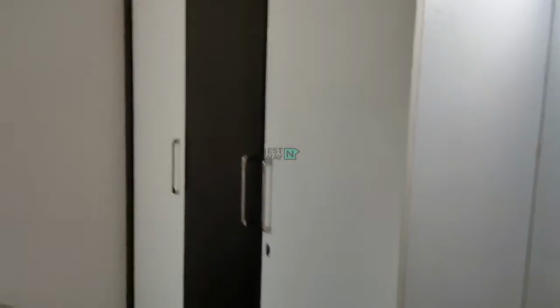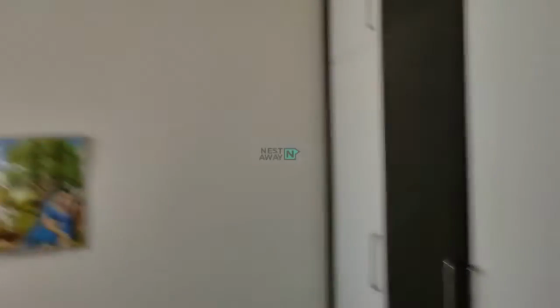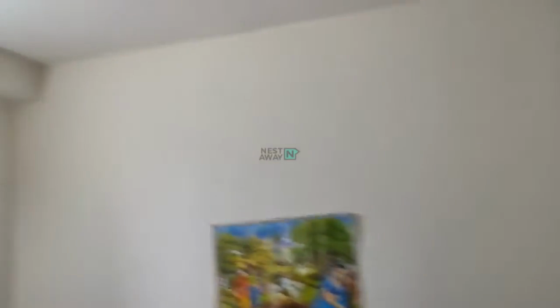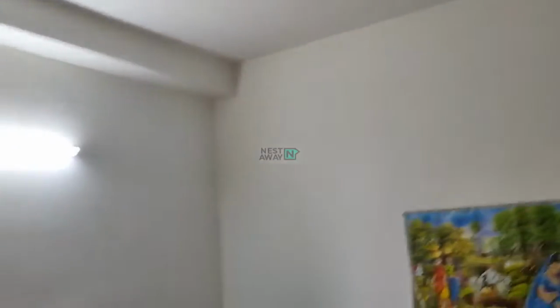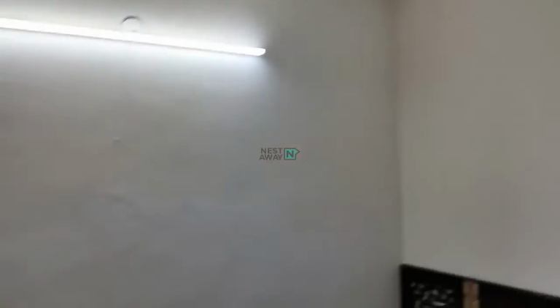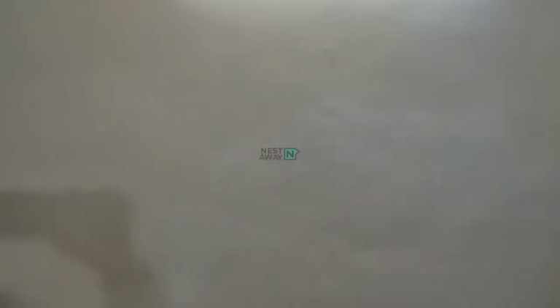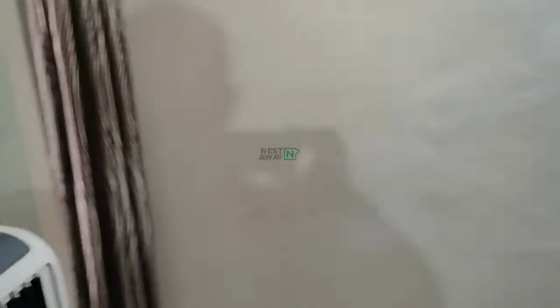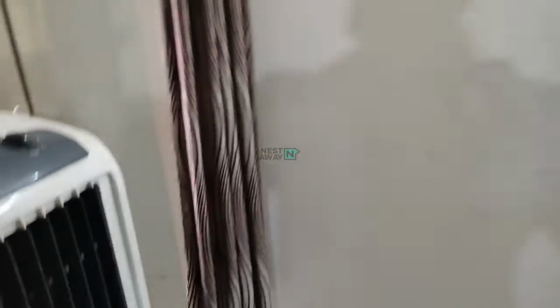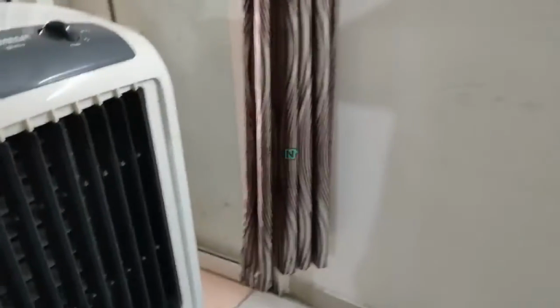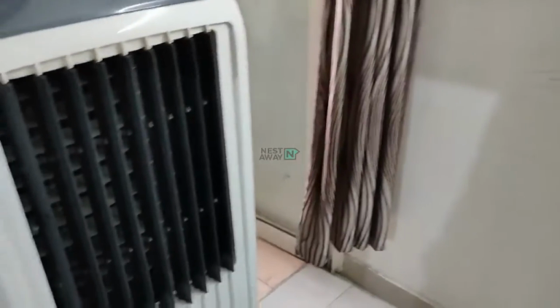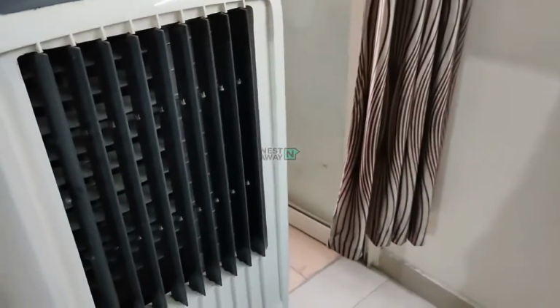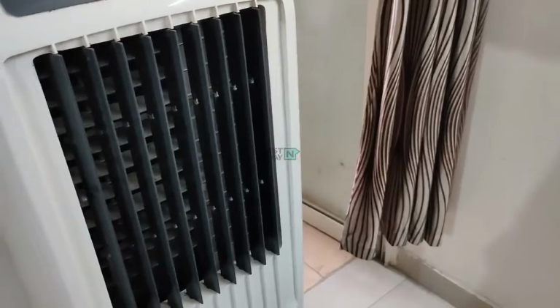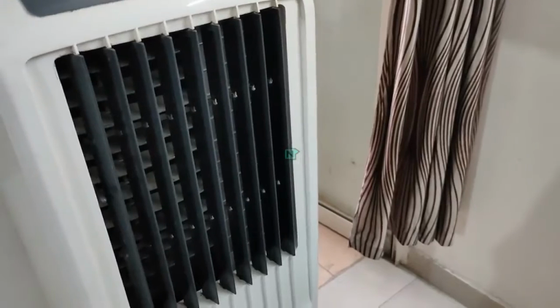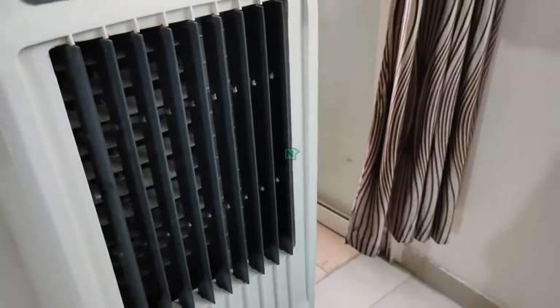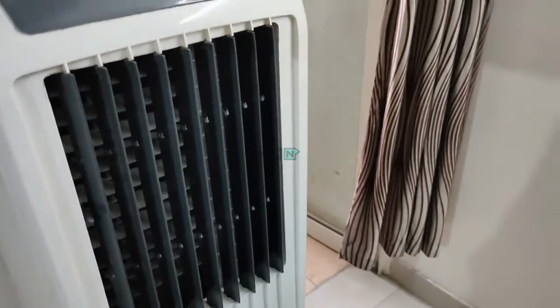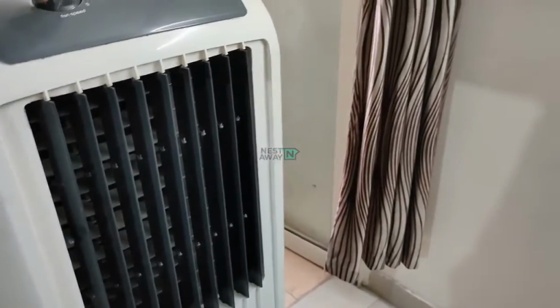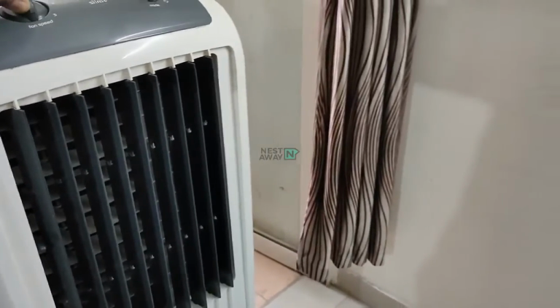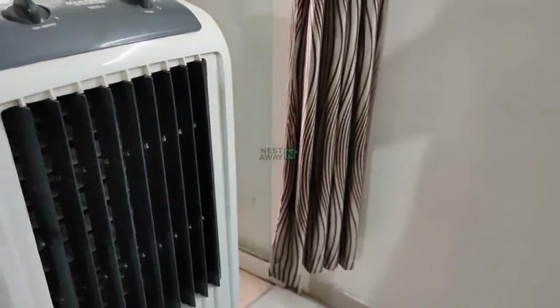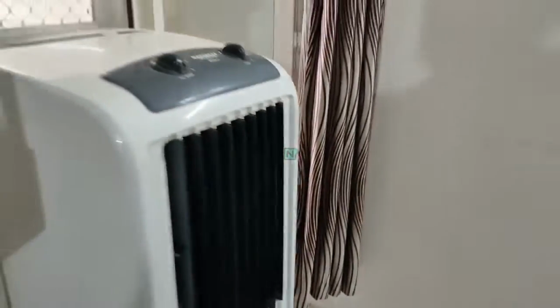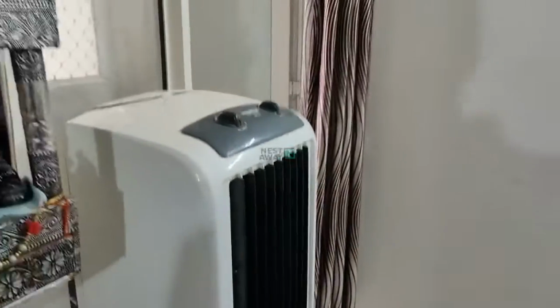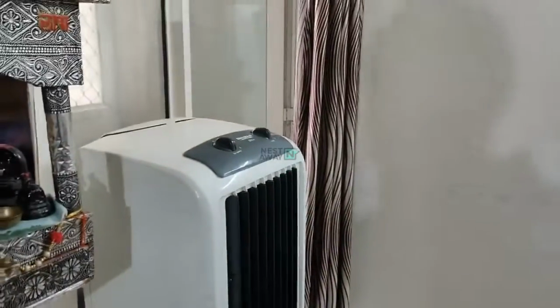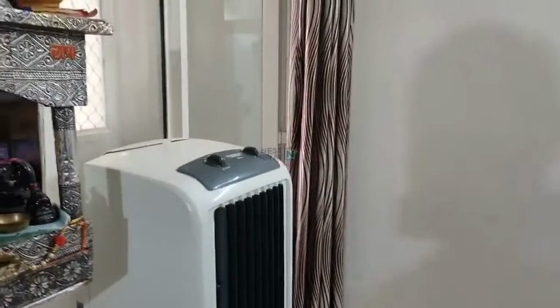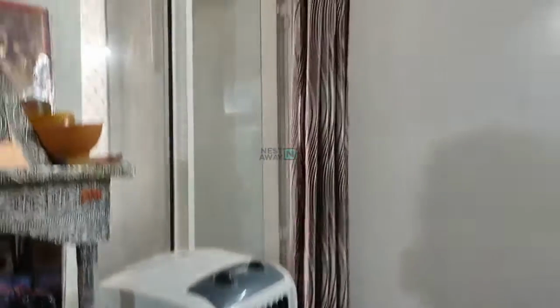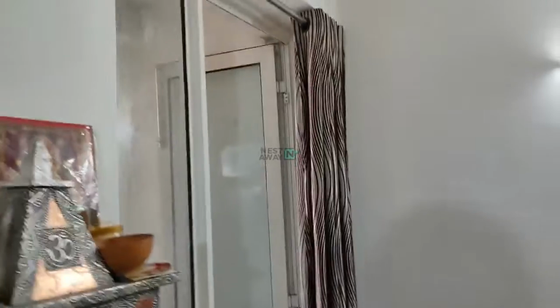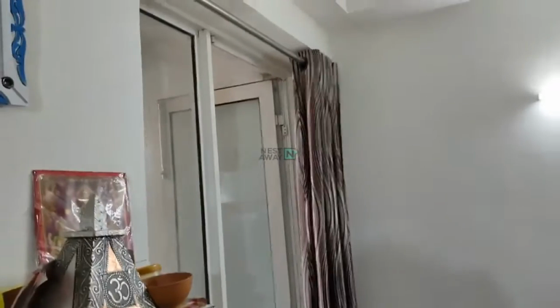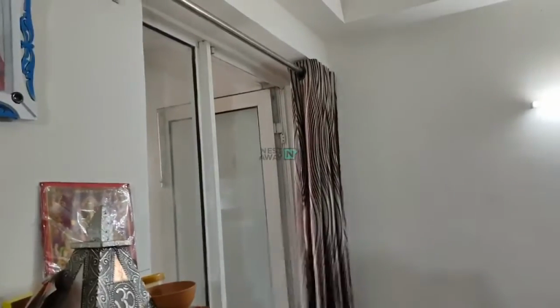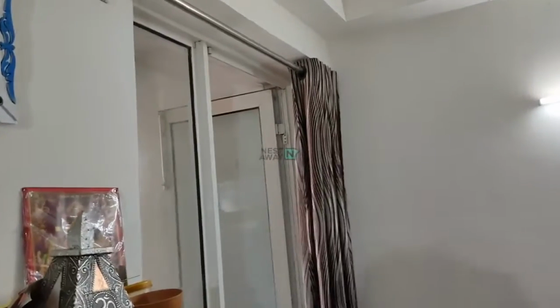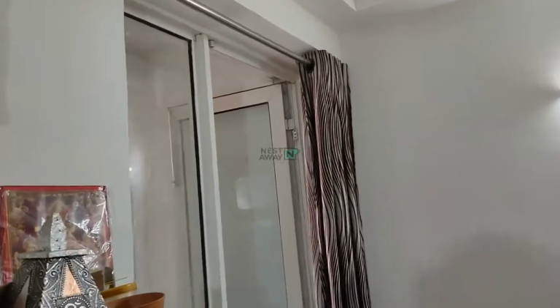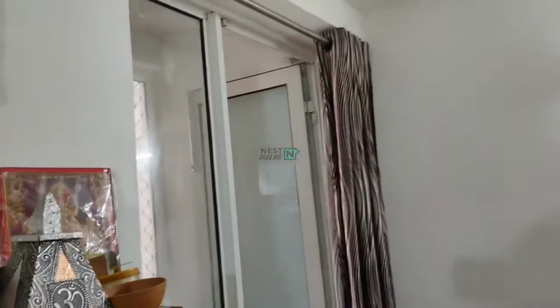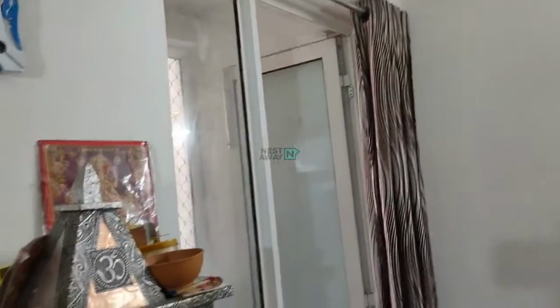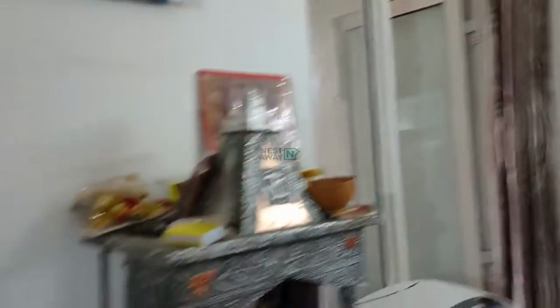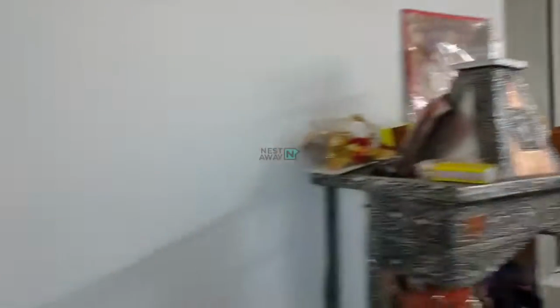Cupboards. Fan — working. Cooler working. Curtain rods and curtains.